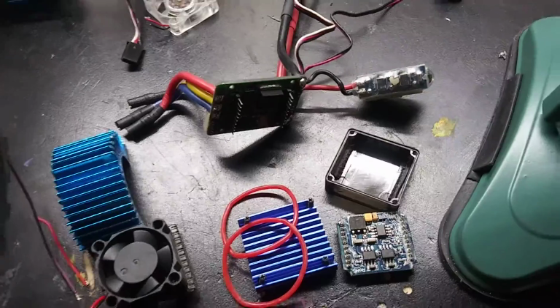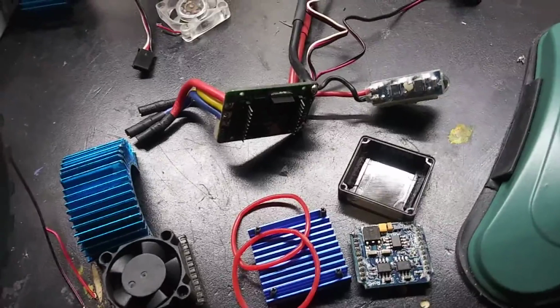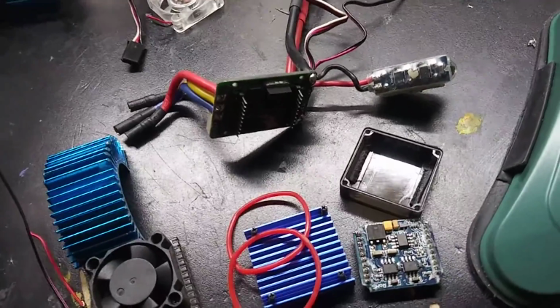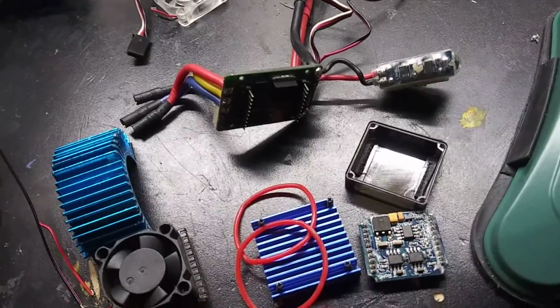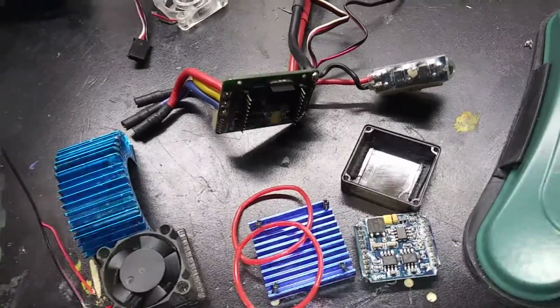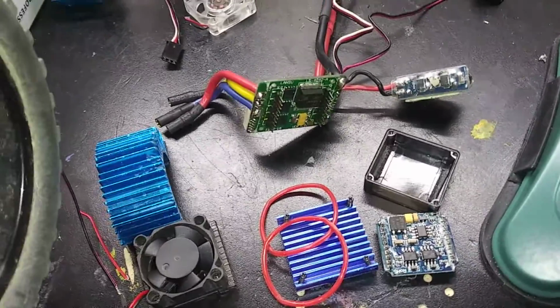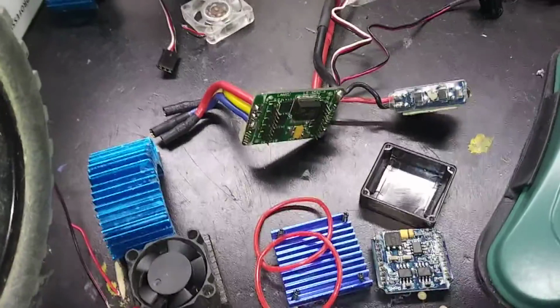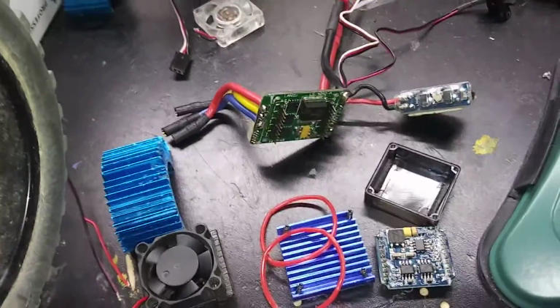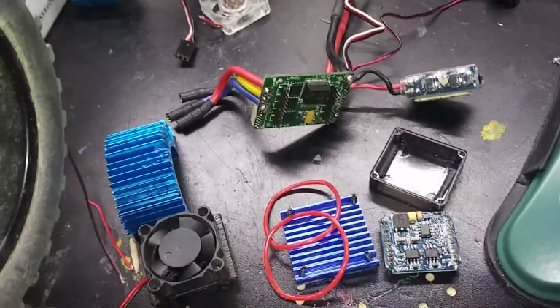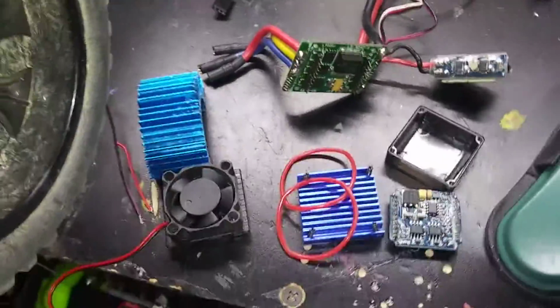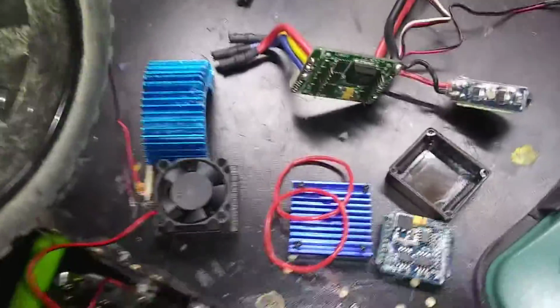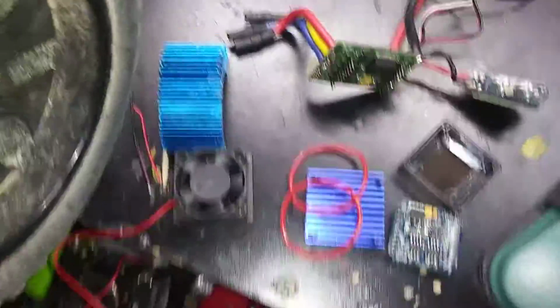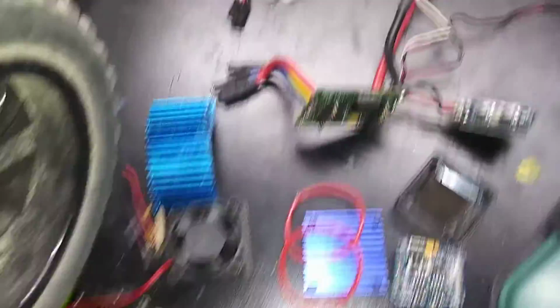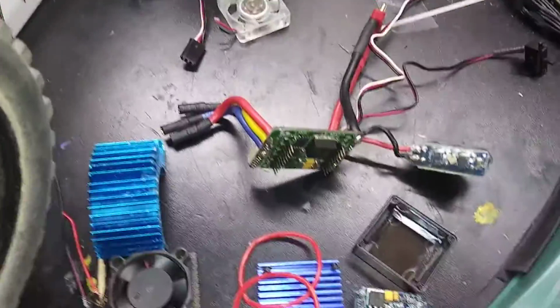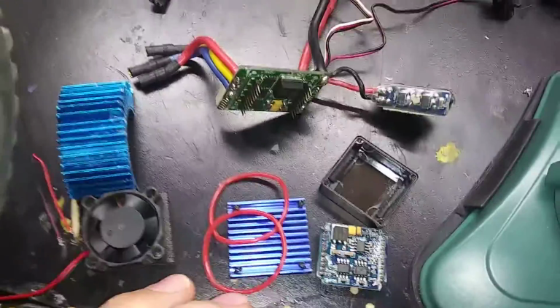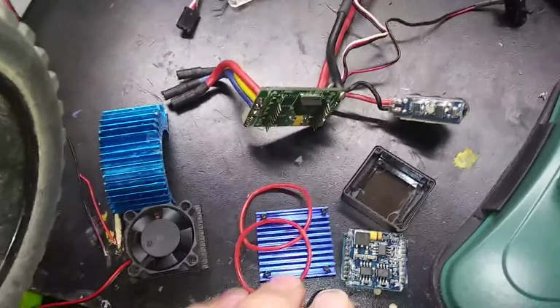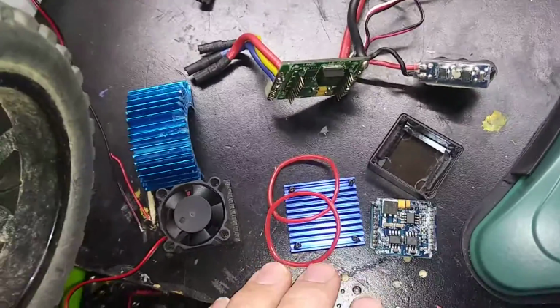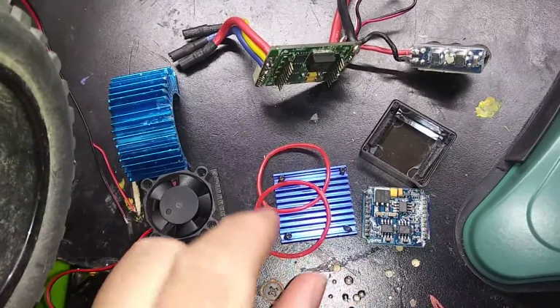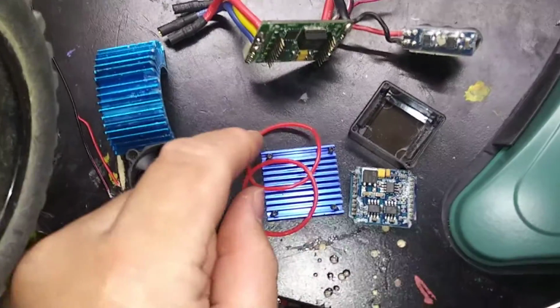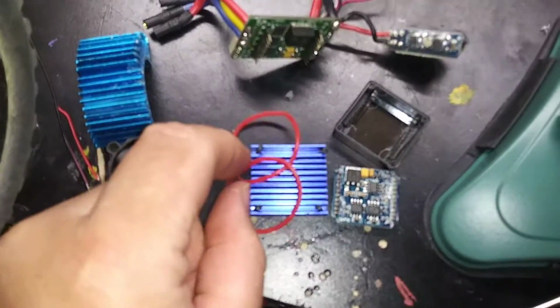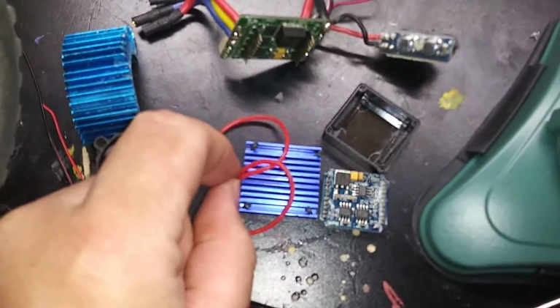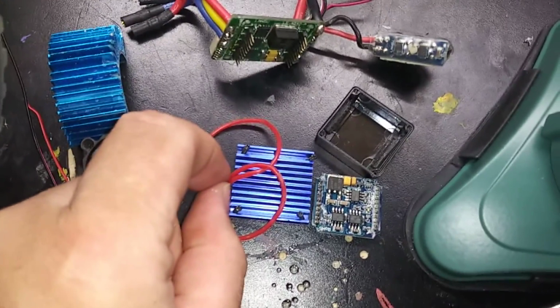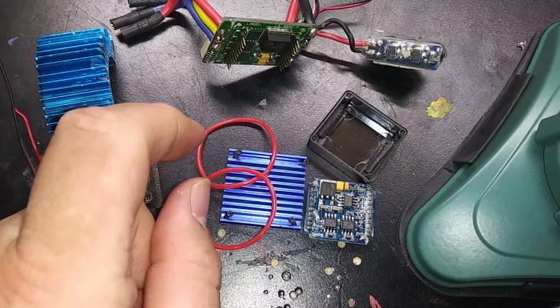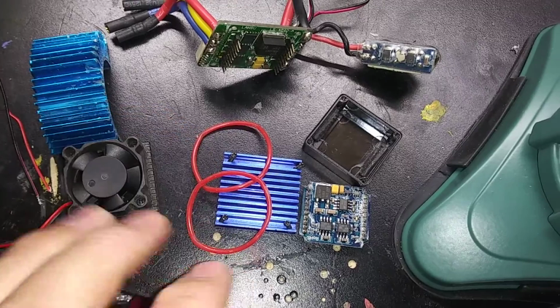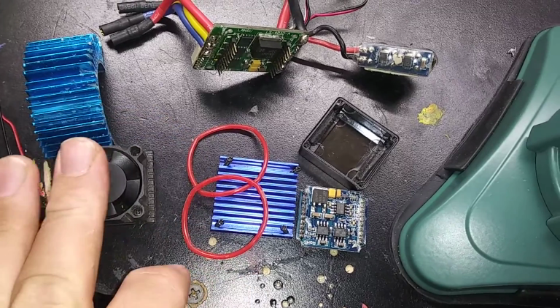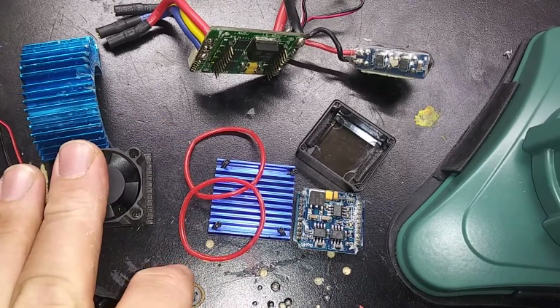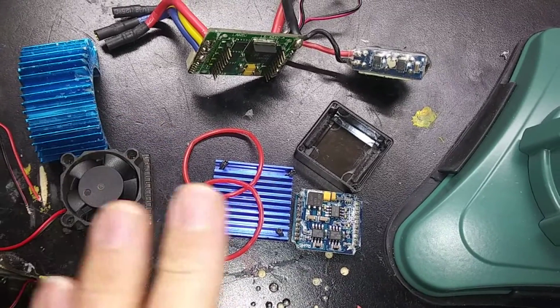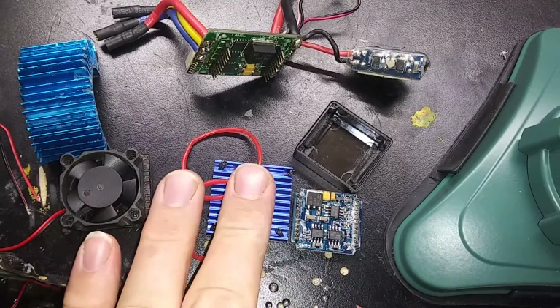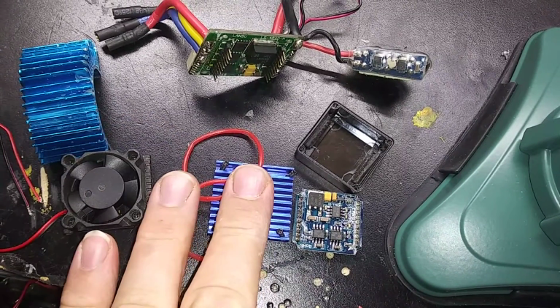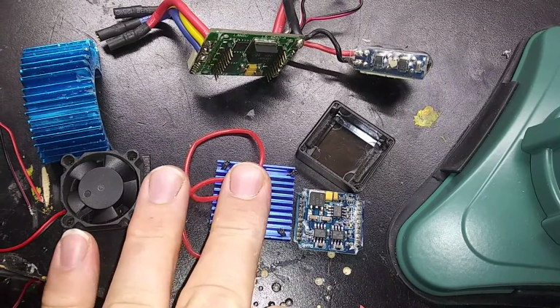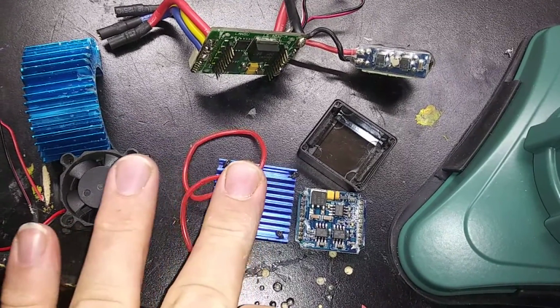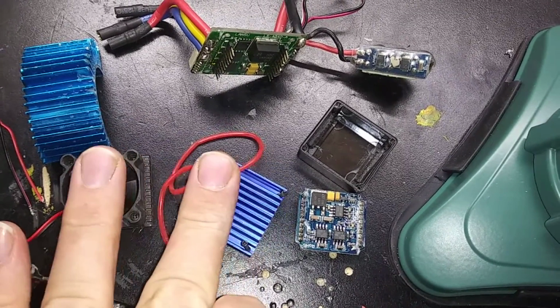Welcome to Link's Garage. This is the ESC from a 1/10th RC. These are the water seals. The cooling fan. Cooling chipset.